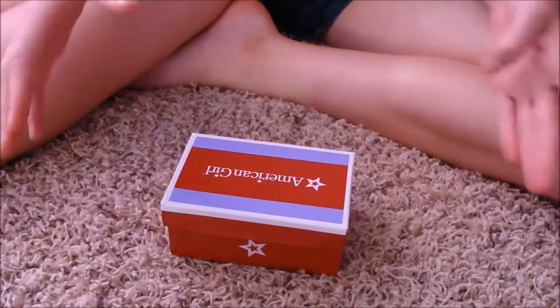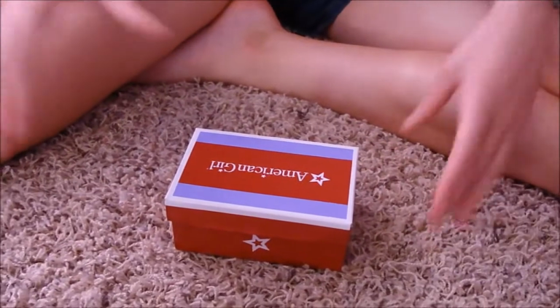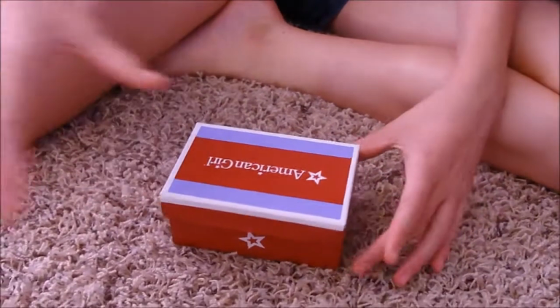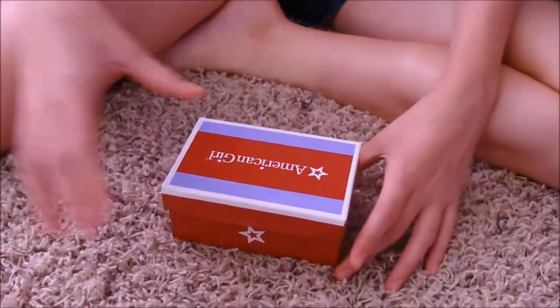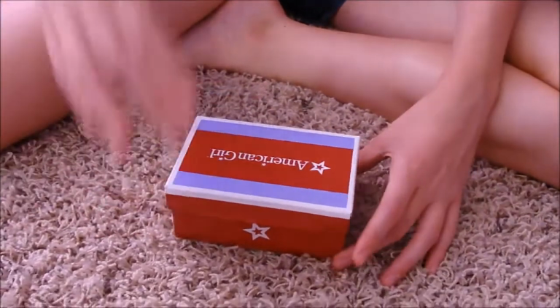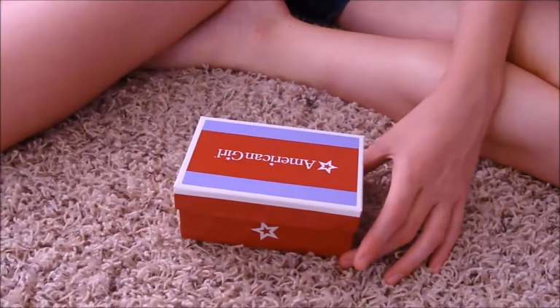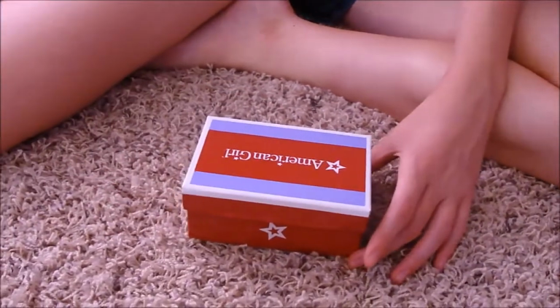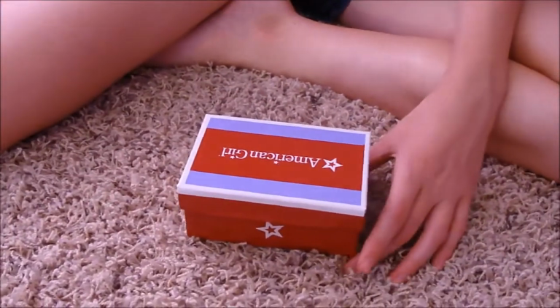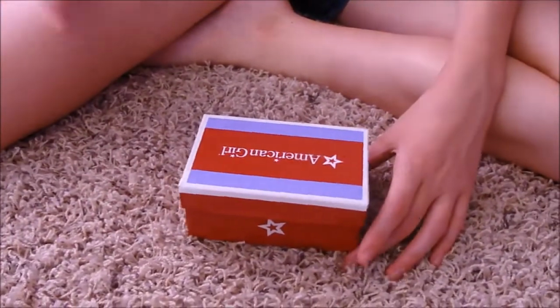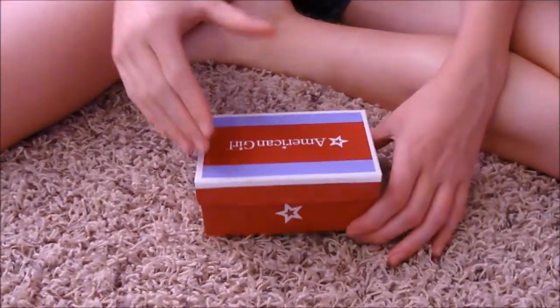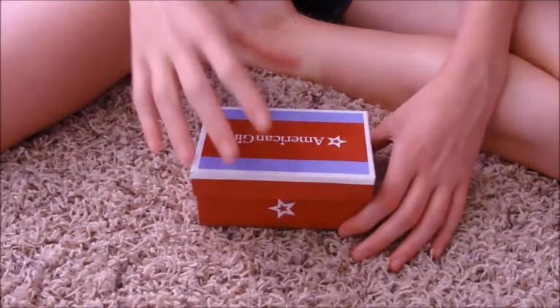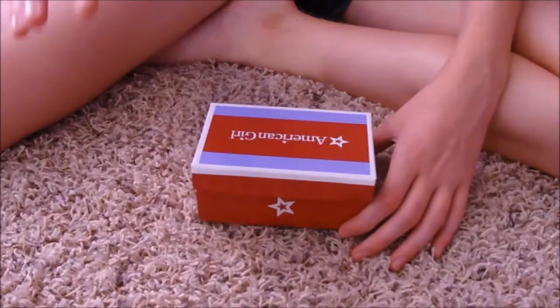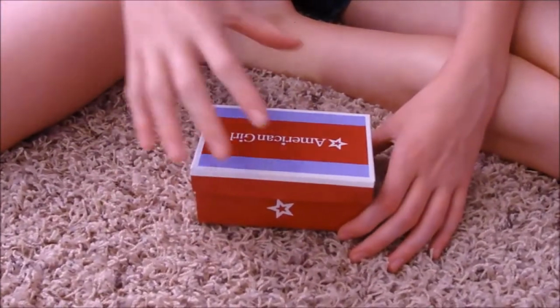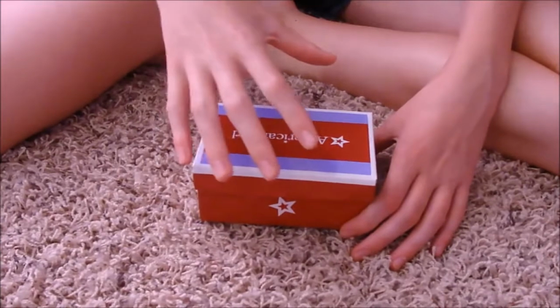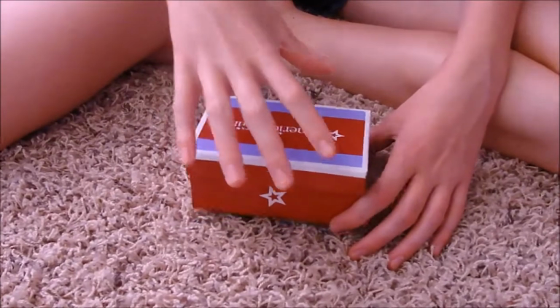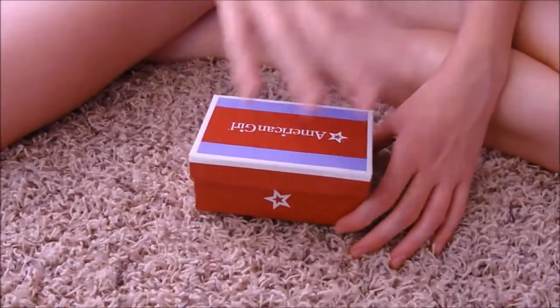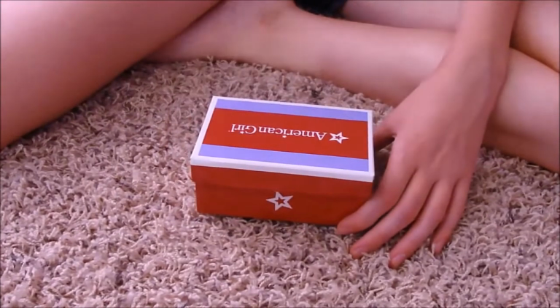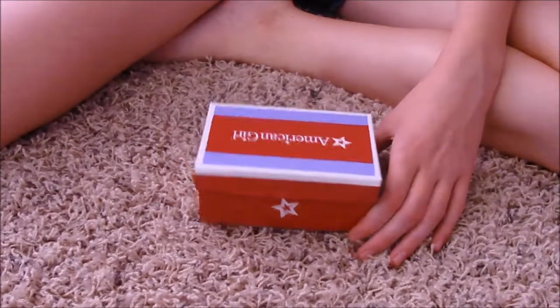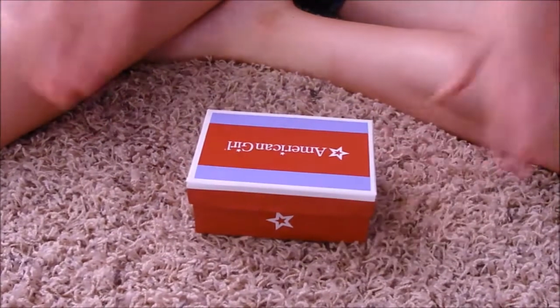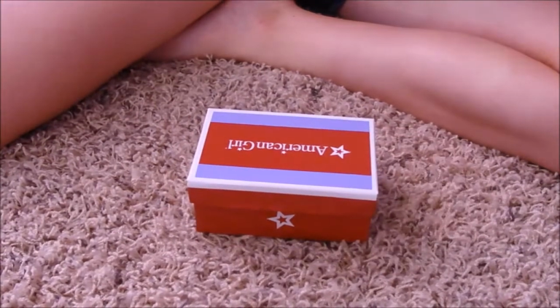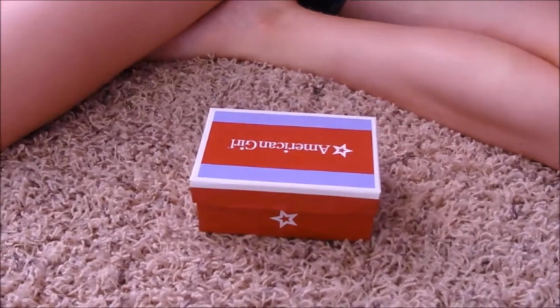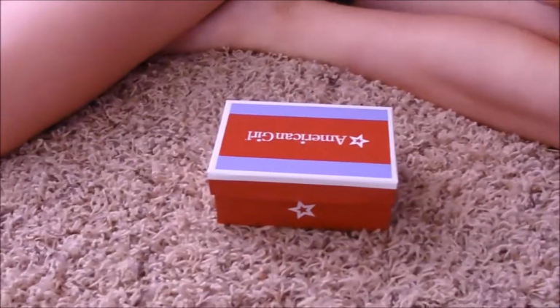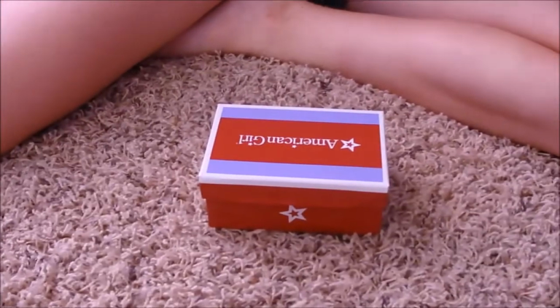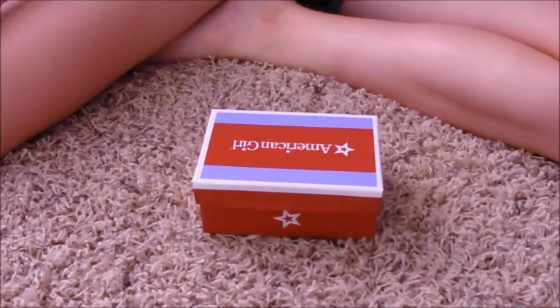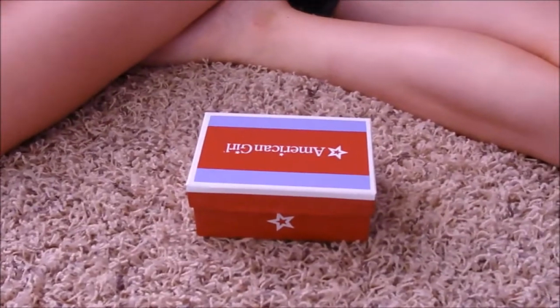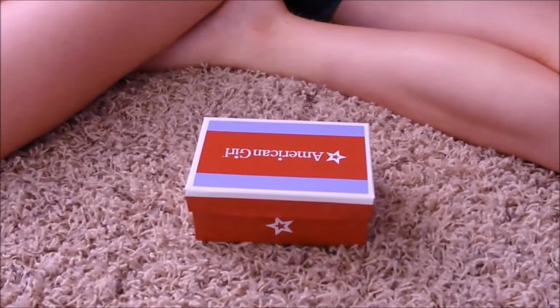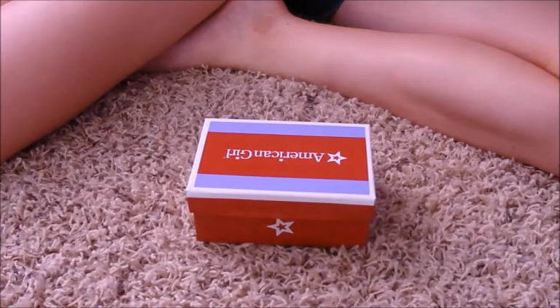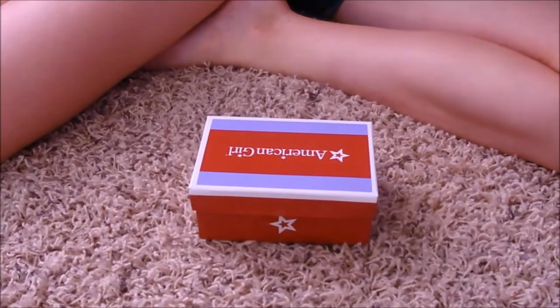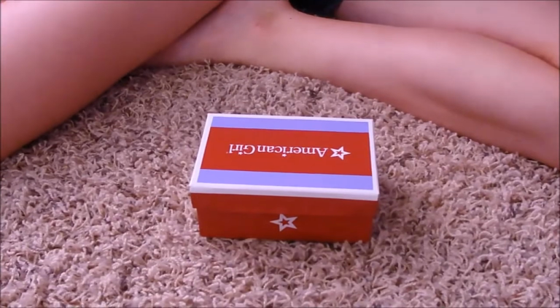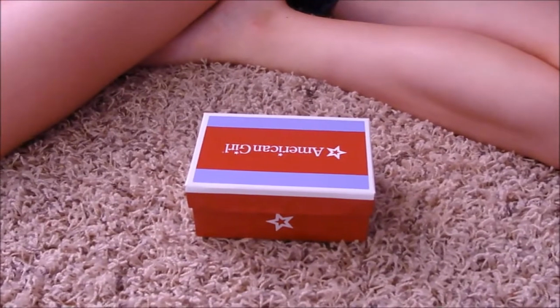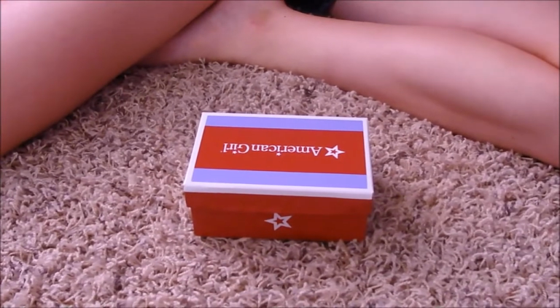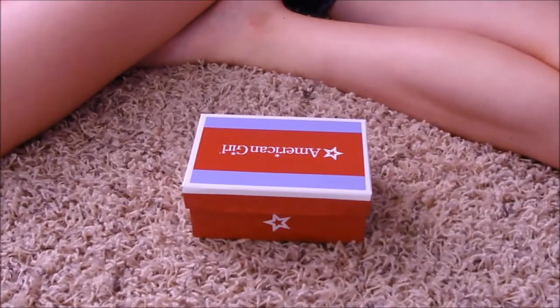It's Taryn and Valerie of AG Dolls with the Blog, and we're here to show you what we got at the American Girl store today.